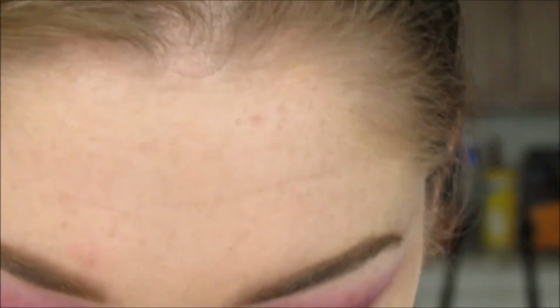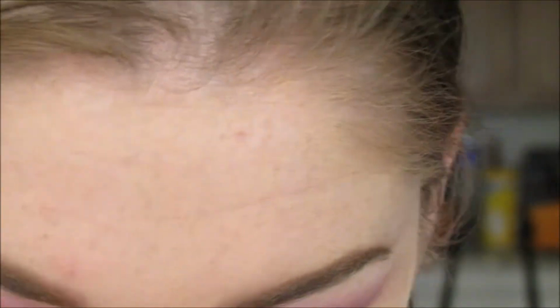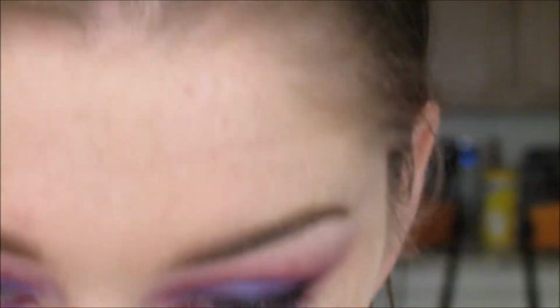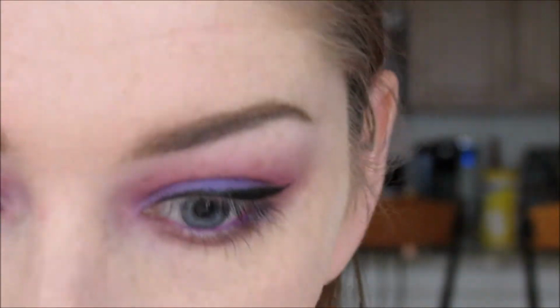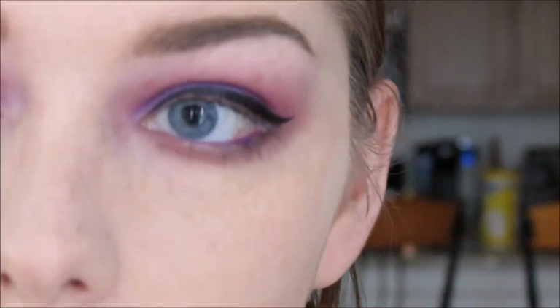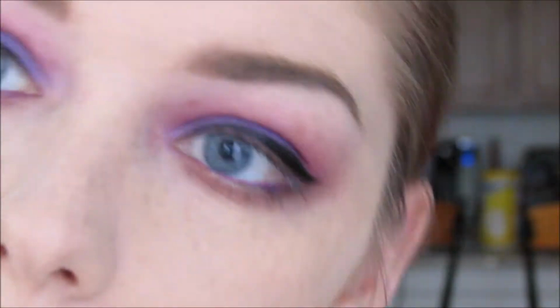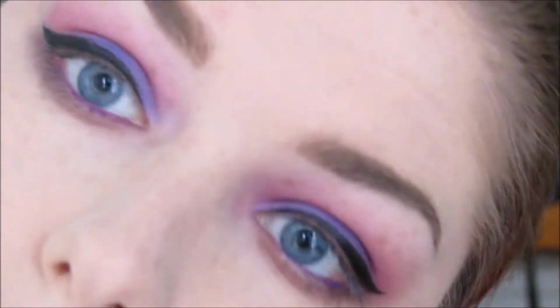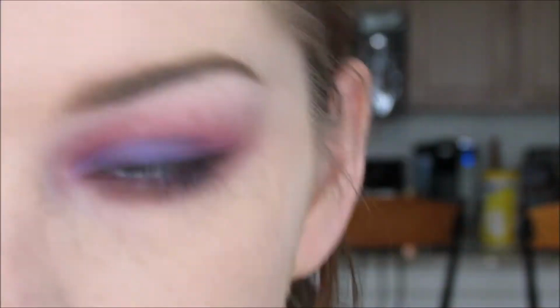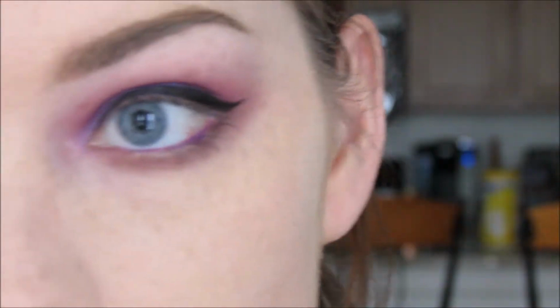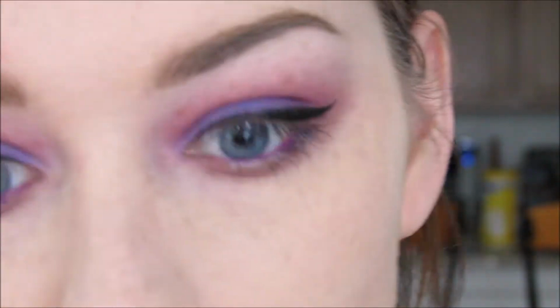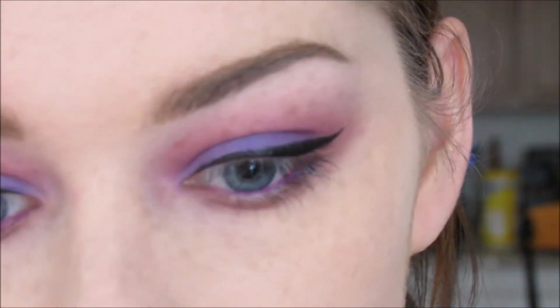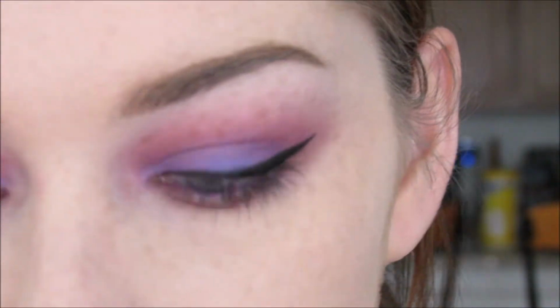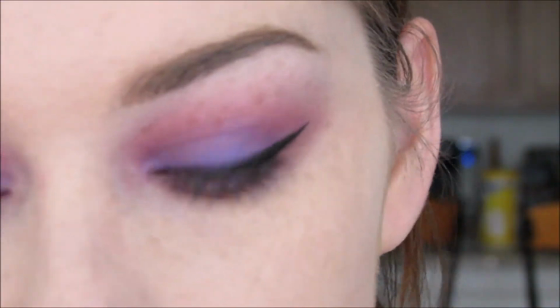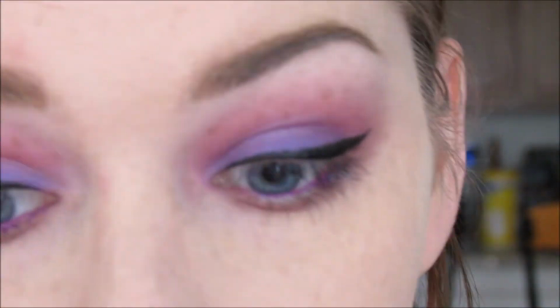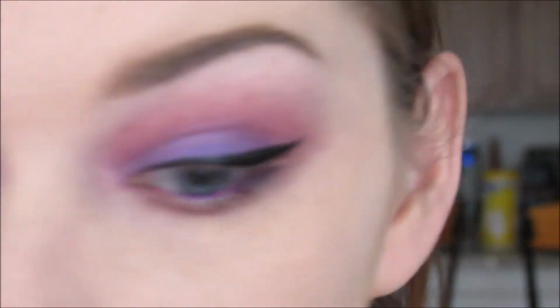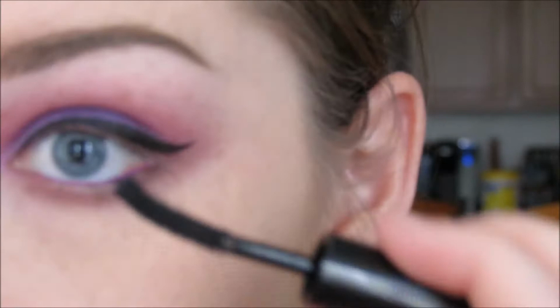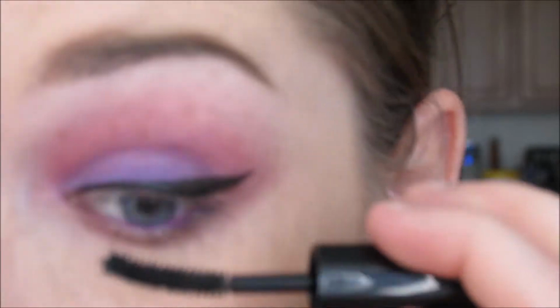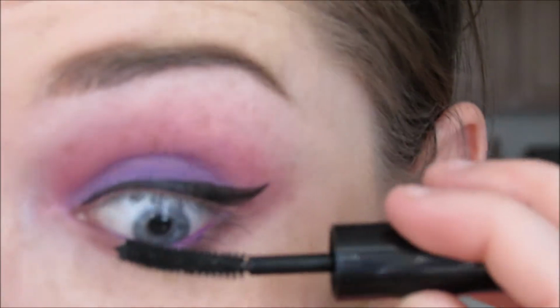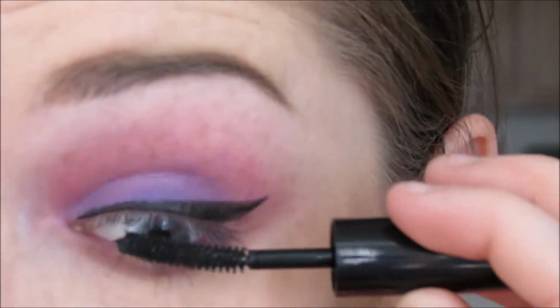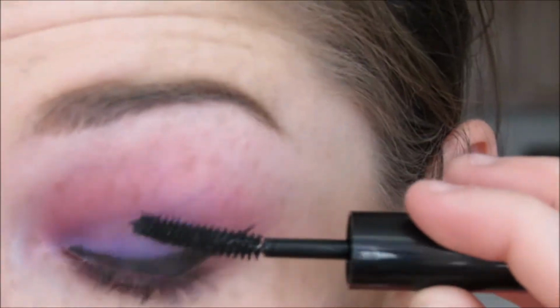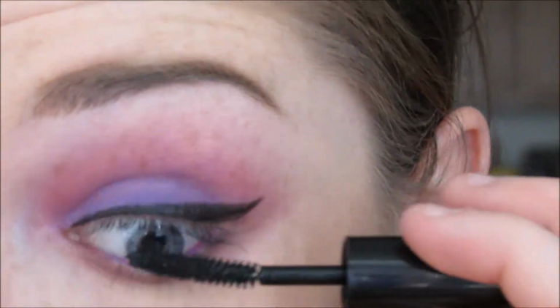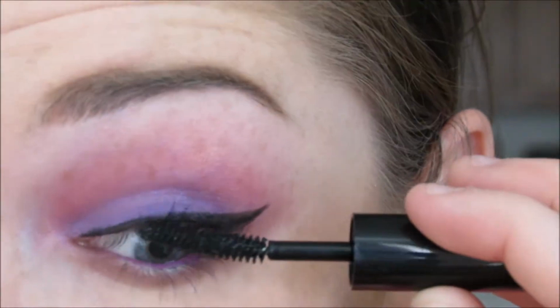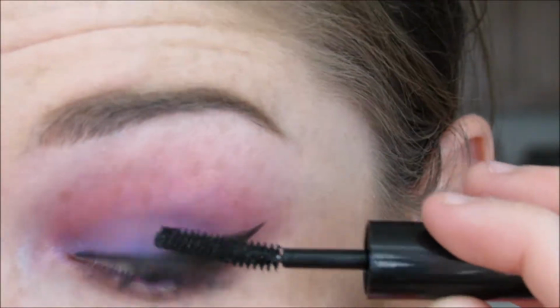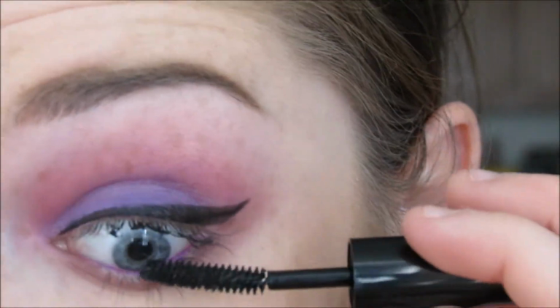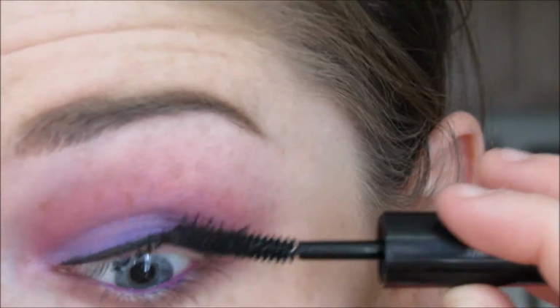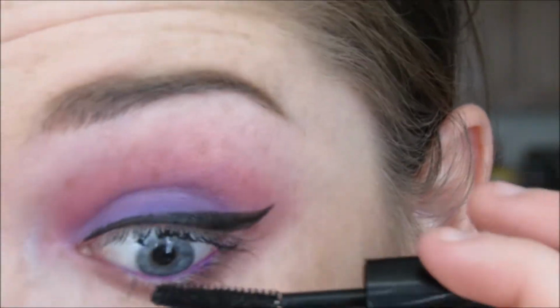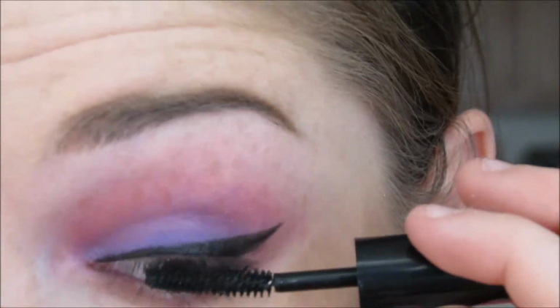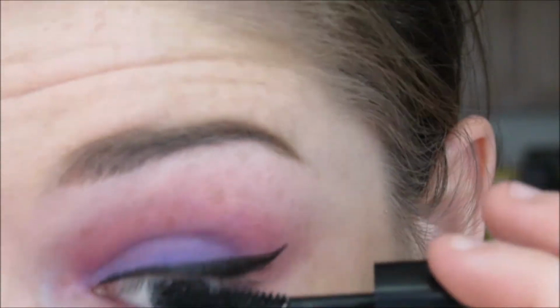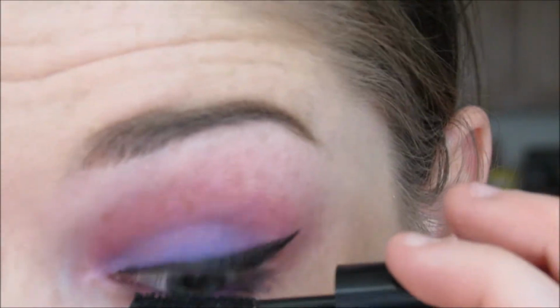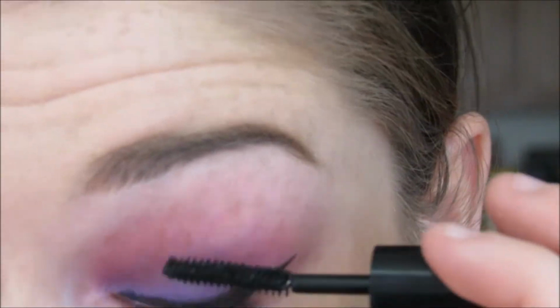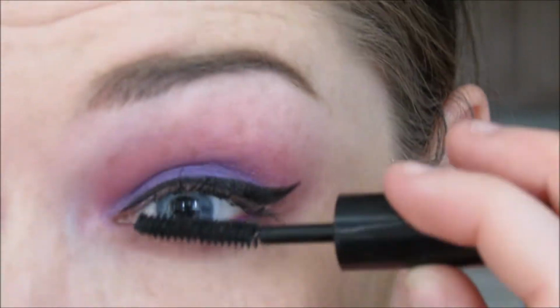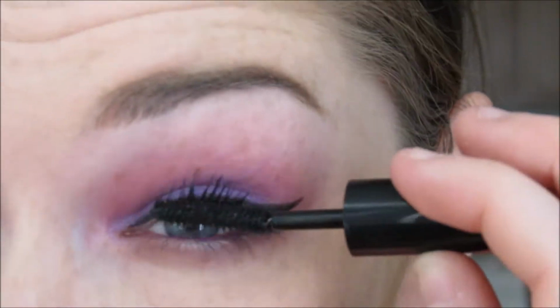And then I'm going to go ahead into that Ico mascara that I got from my Ipsy bag. I actually ended up doing two coats of this on my top and bottom lashes.